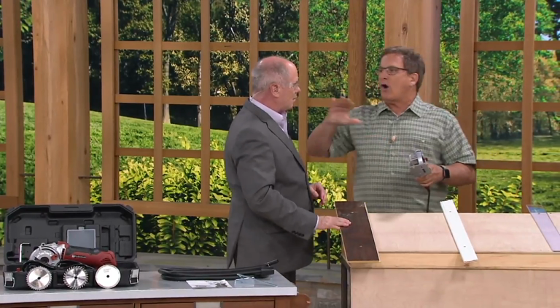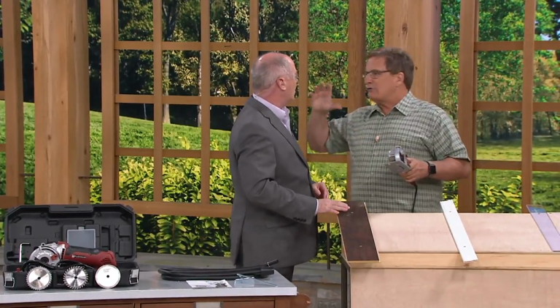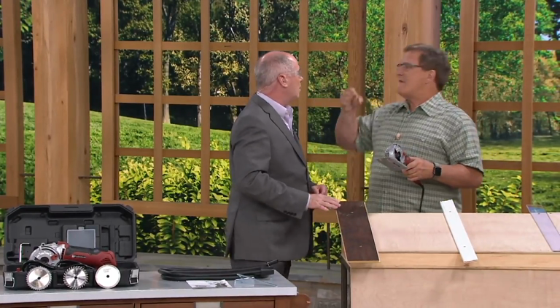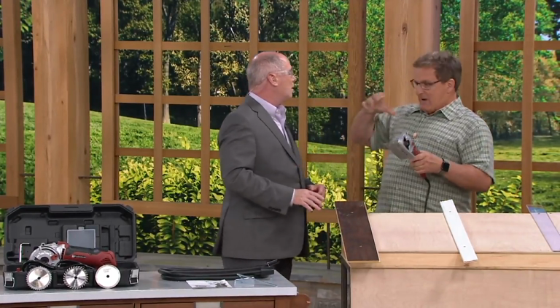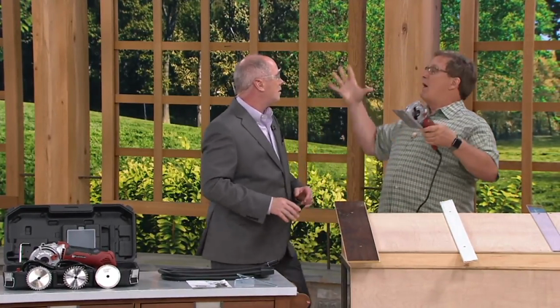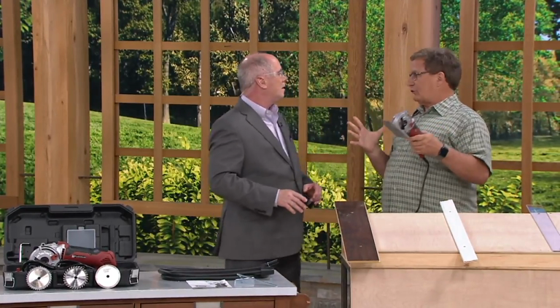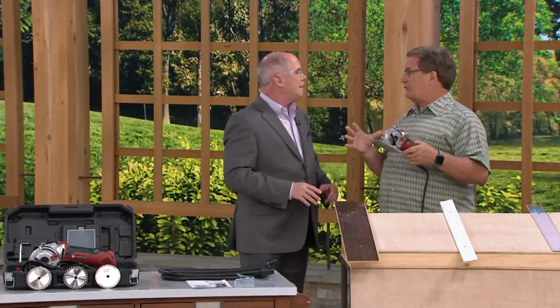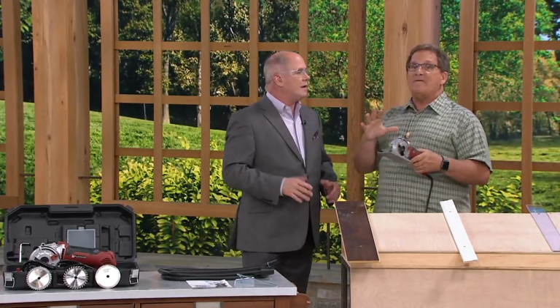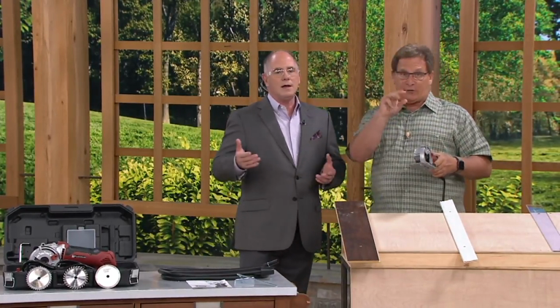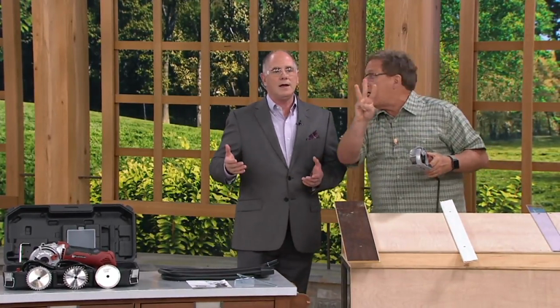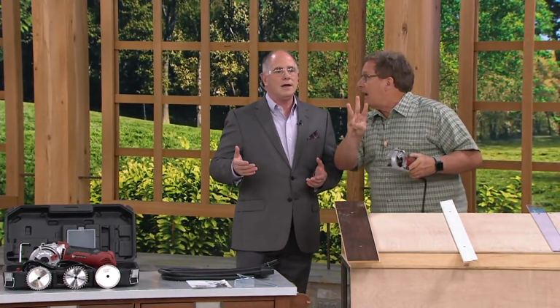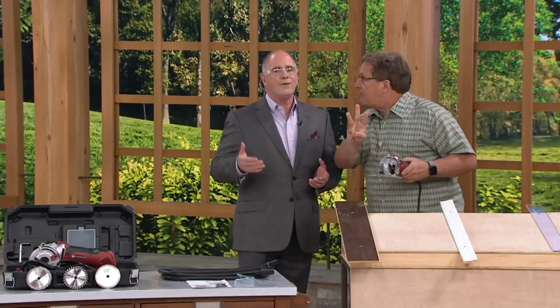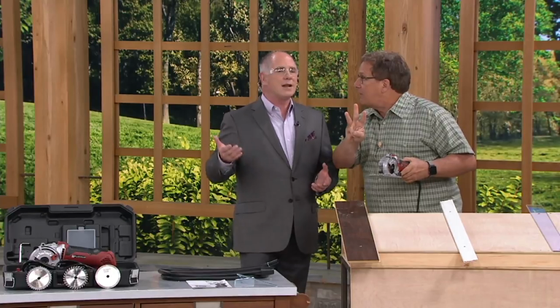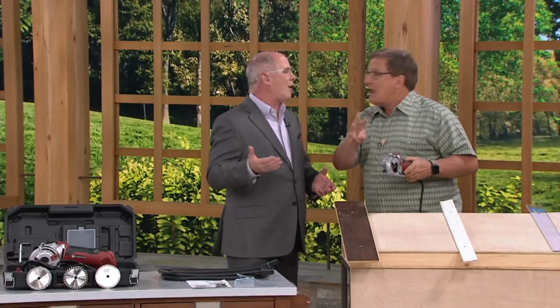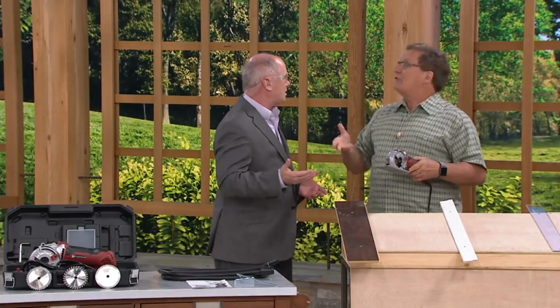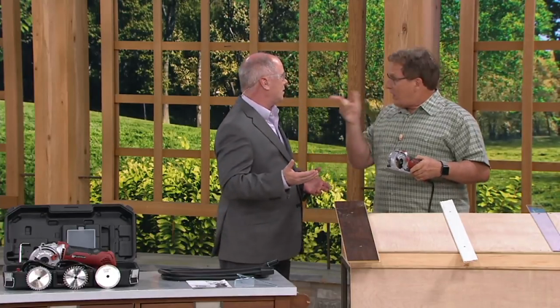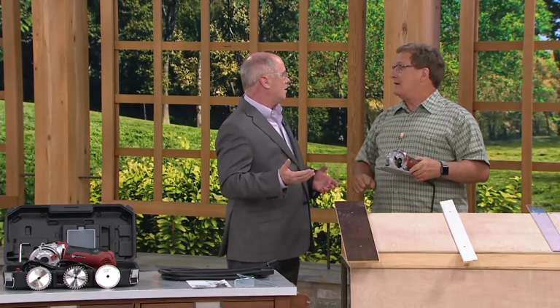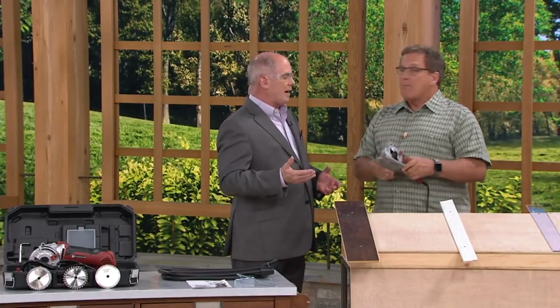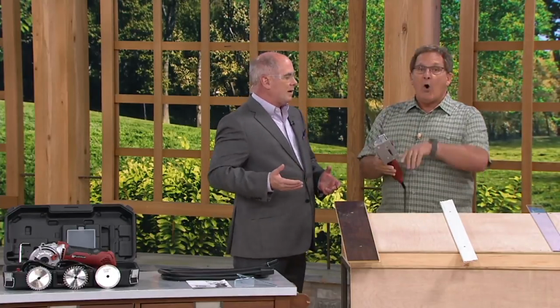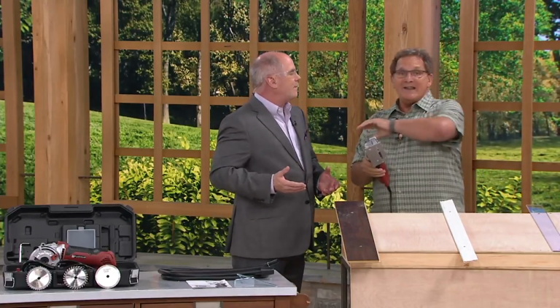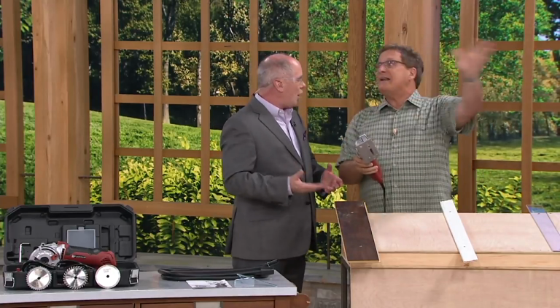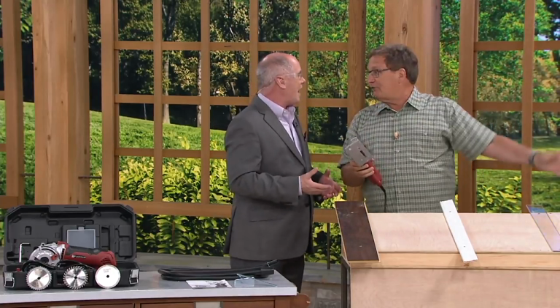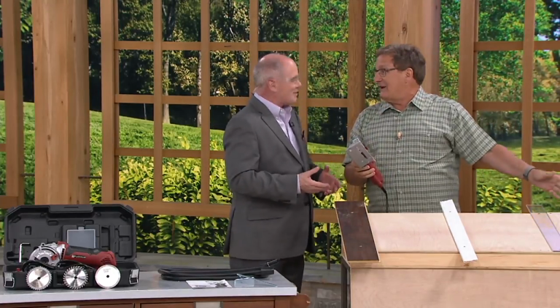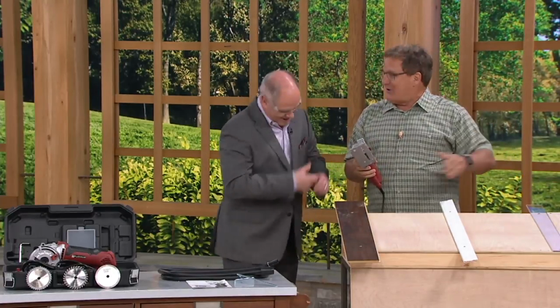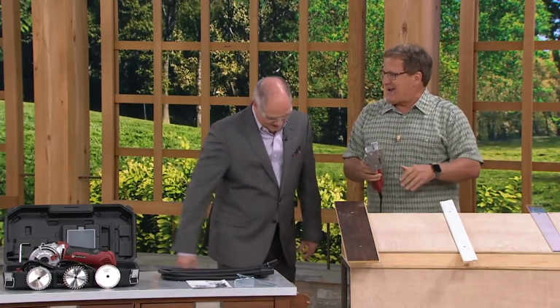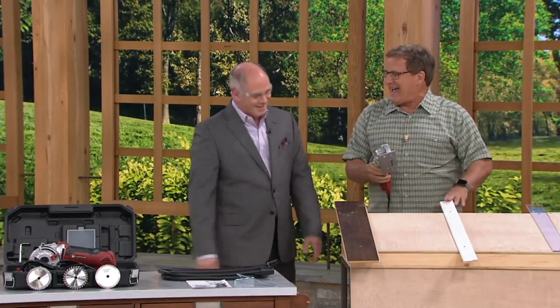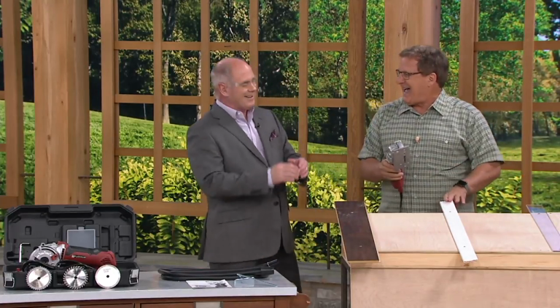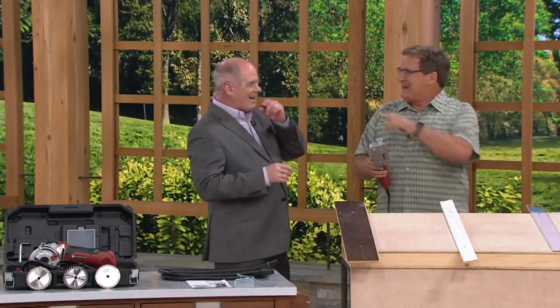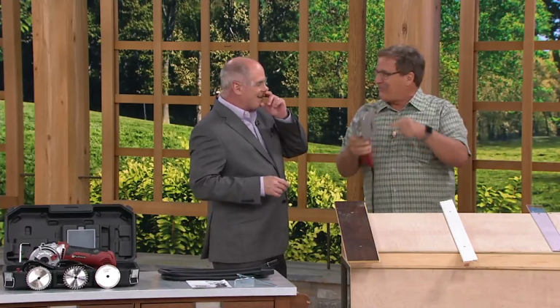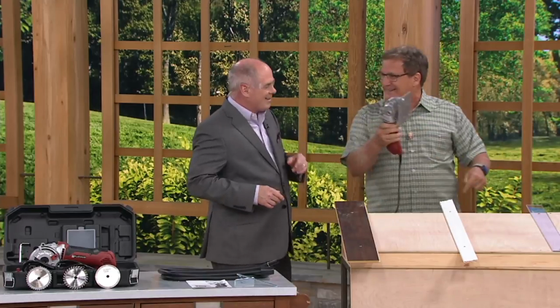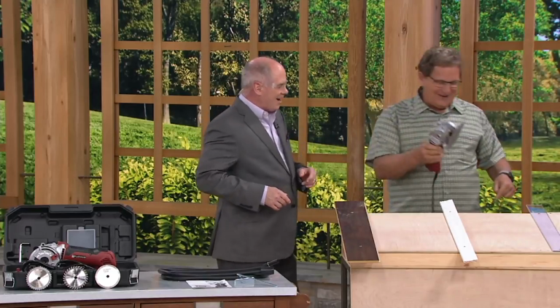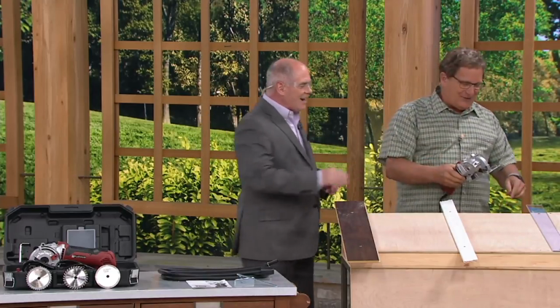There are those 25-pound monster saws, which I've used three times in my life. If you're building a house, you want that. But for all the 99% — if you own a house — you want this.